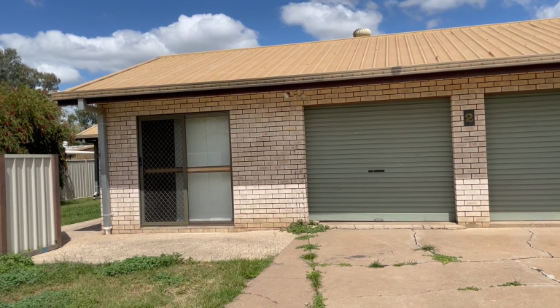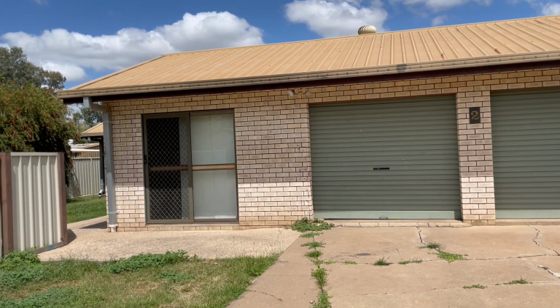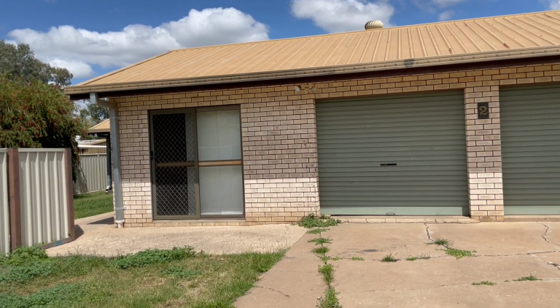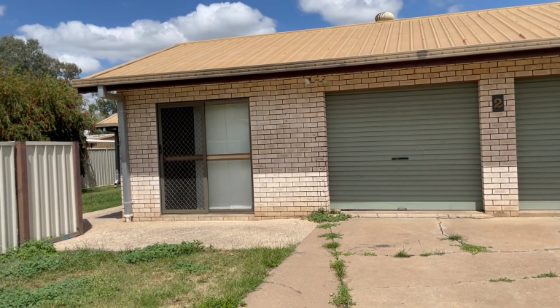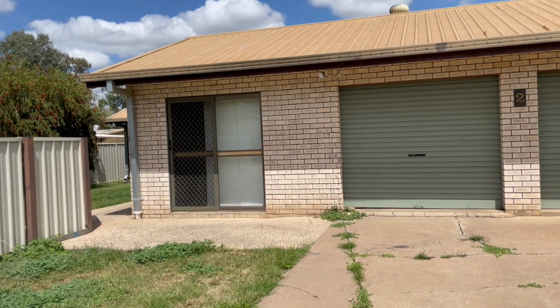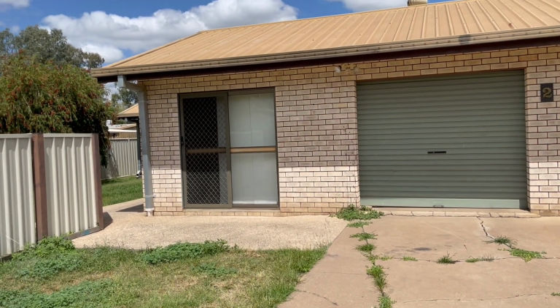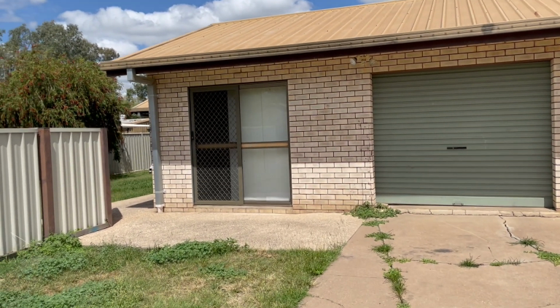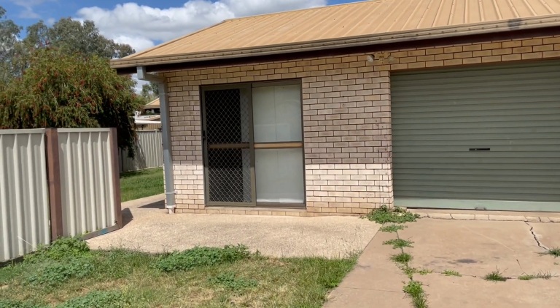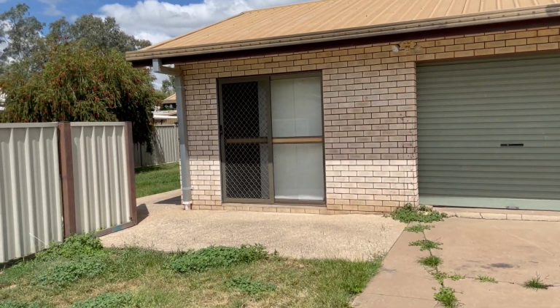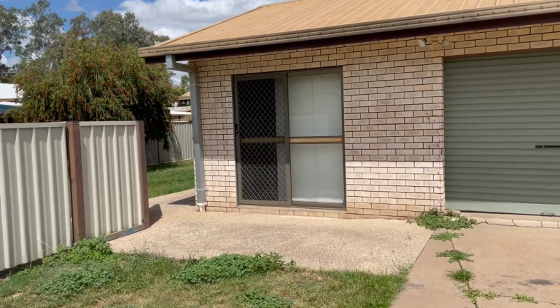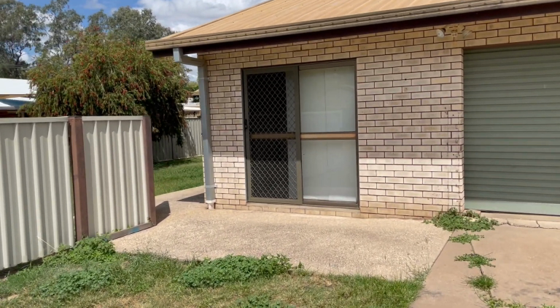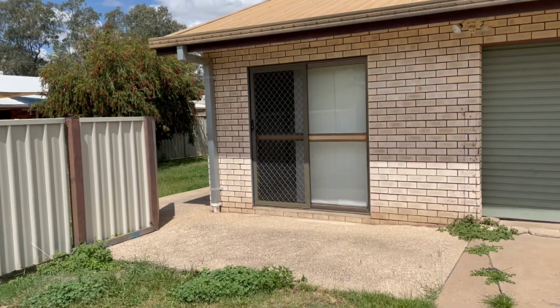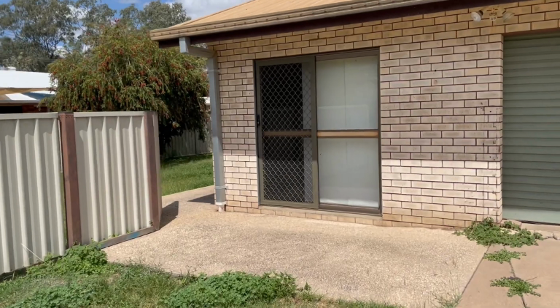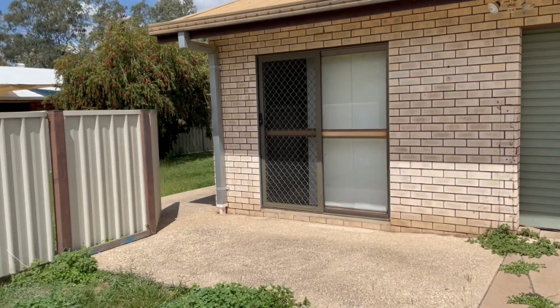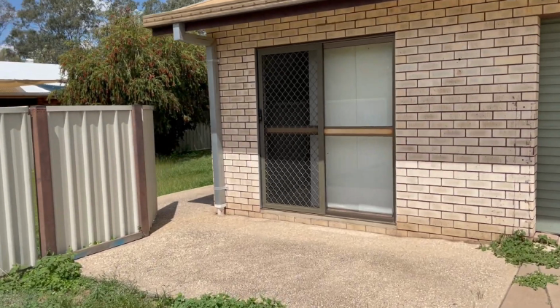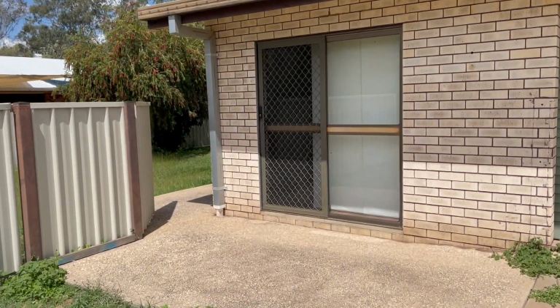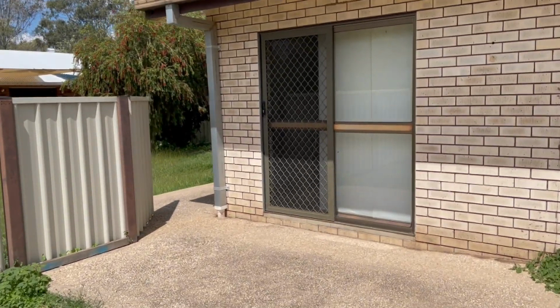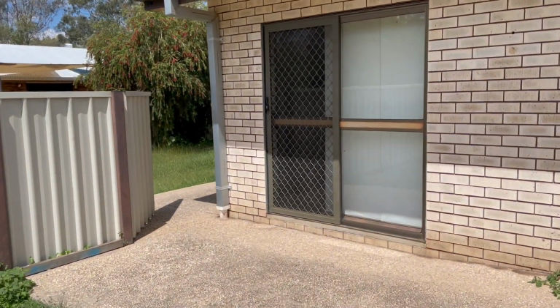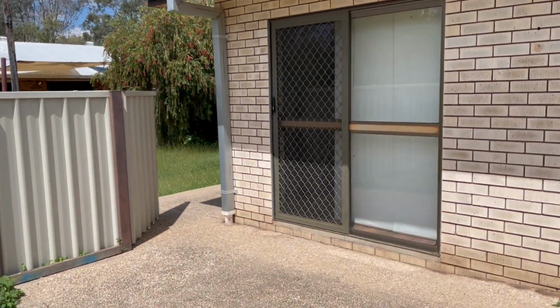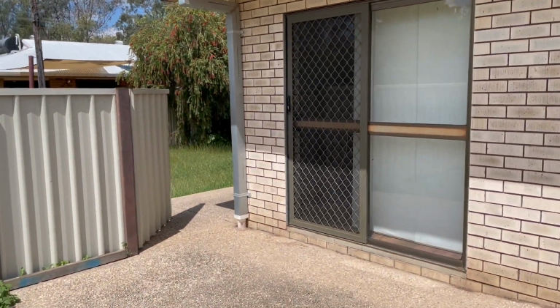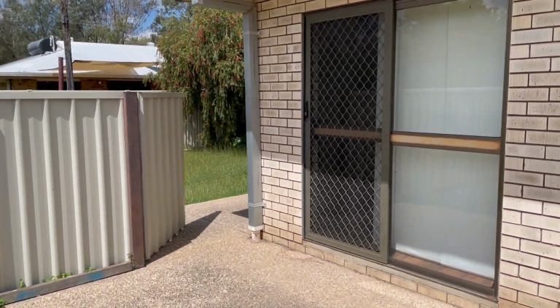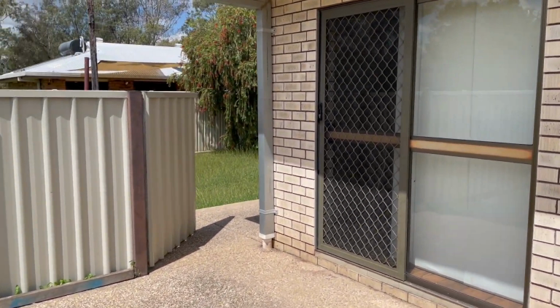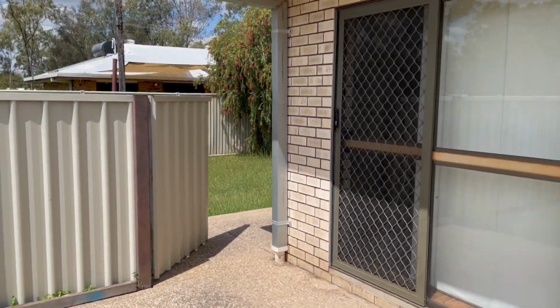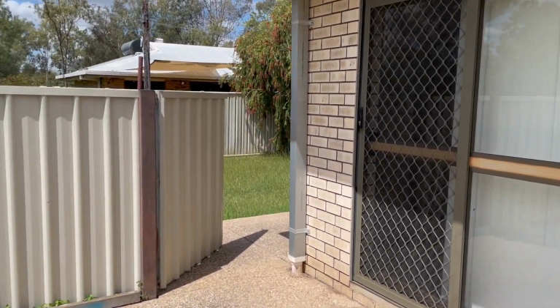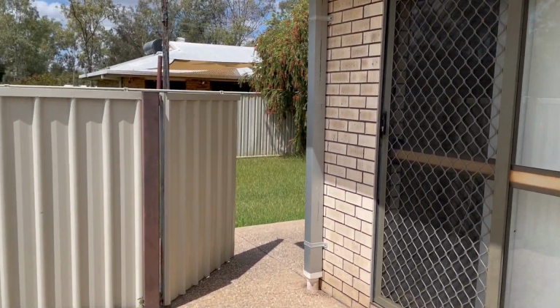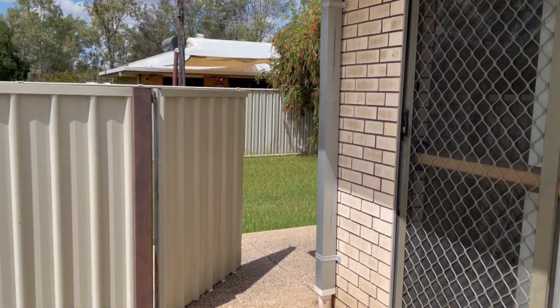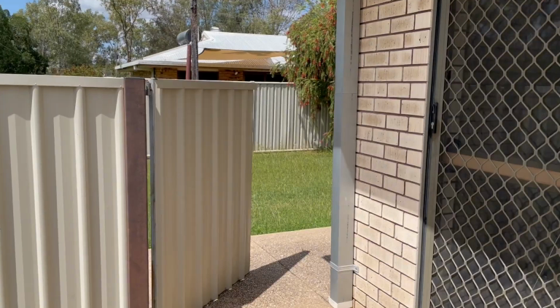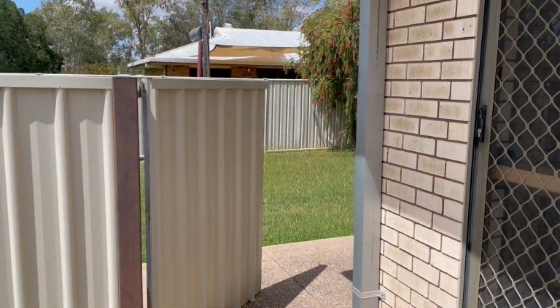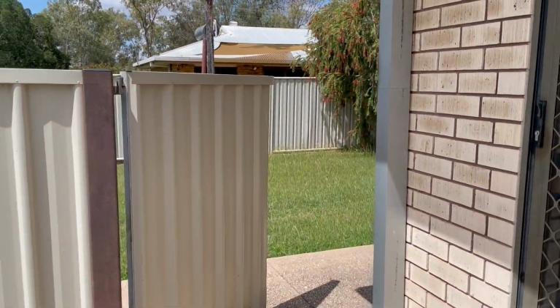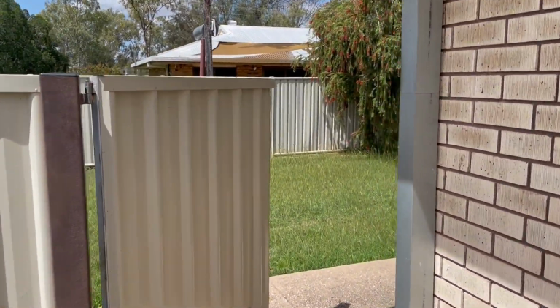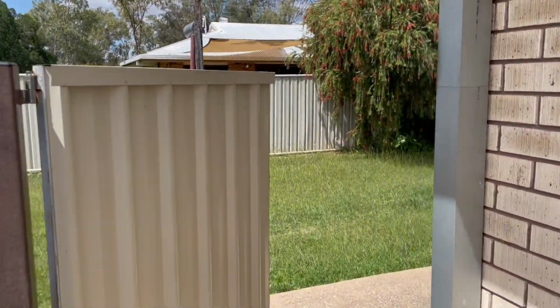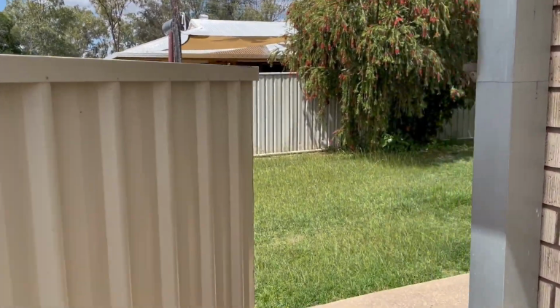Welcome to Two Delta Pine Place, Emerald, Central Queensland. This solid brick home is on the market. Let's go and have a look.